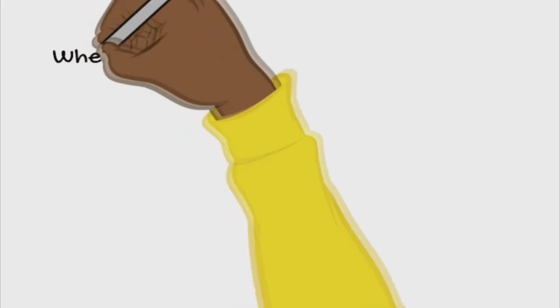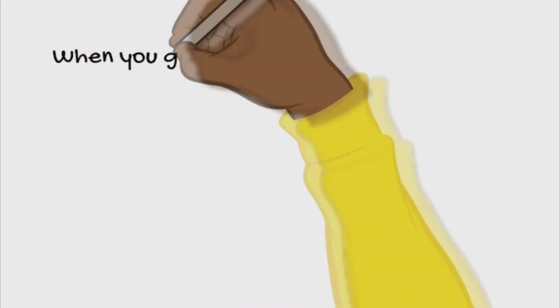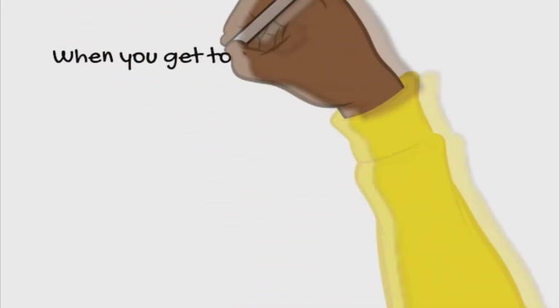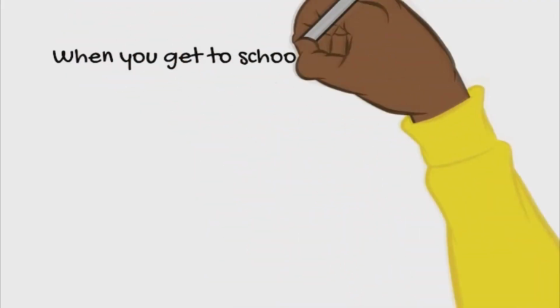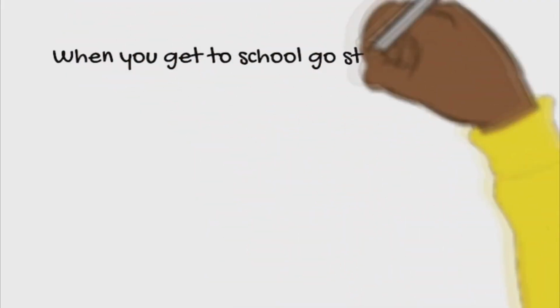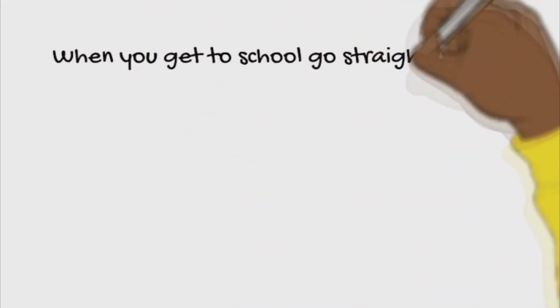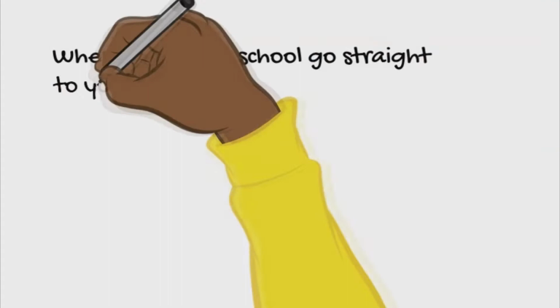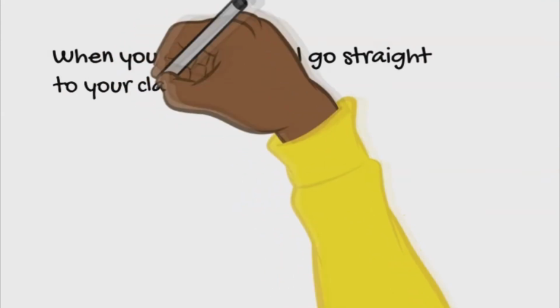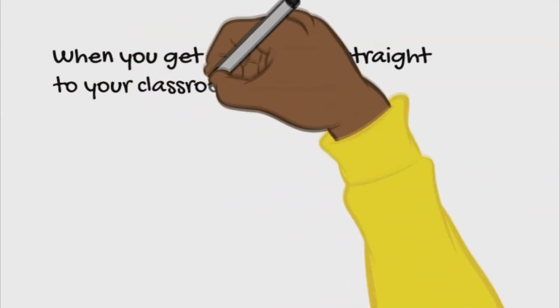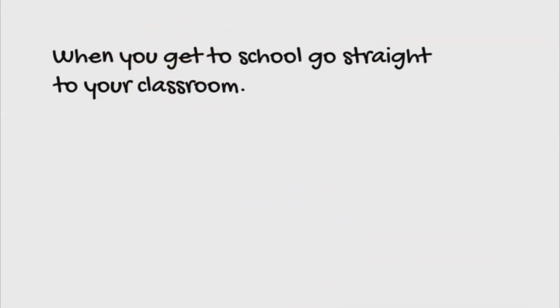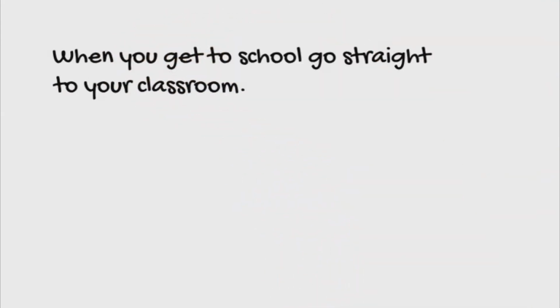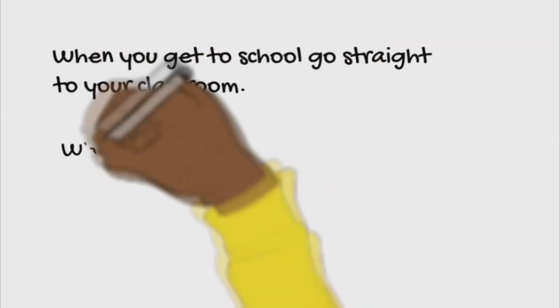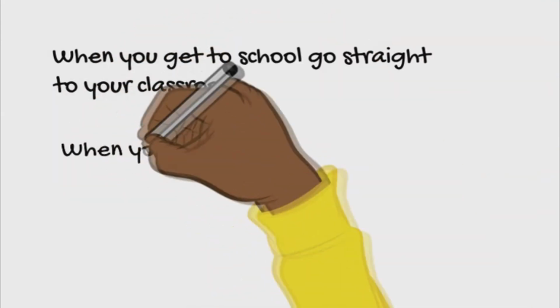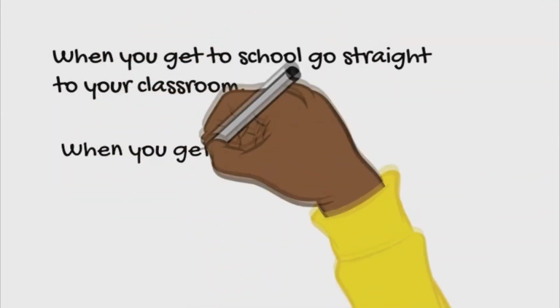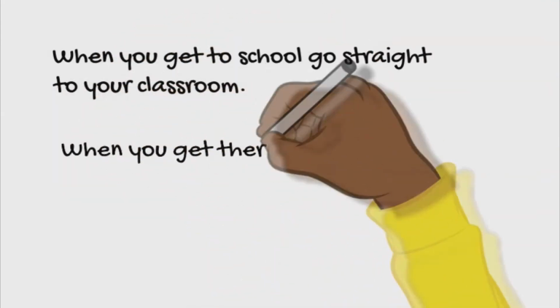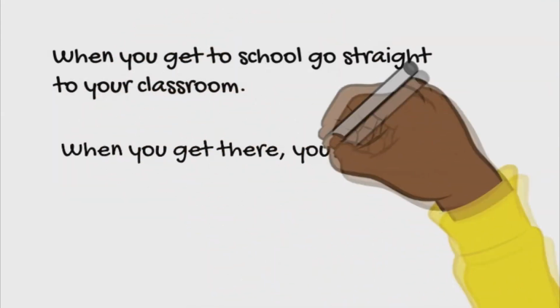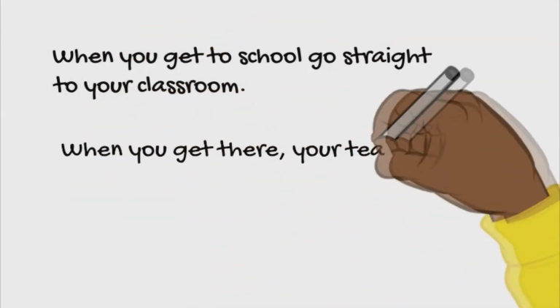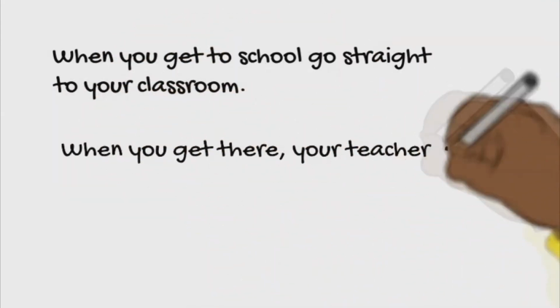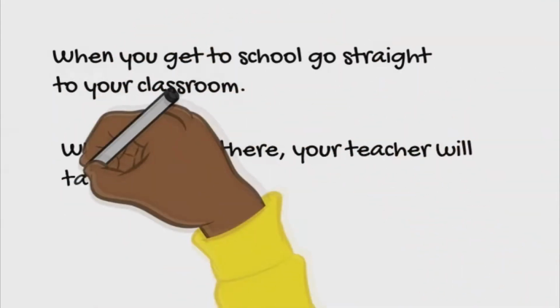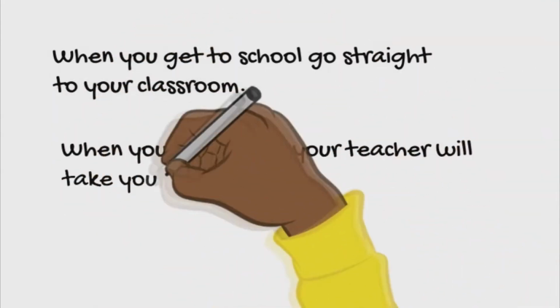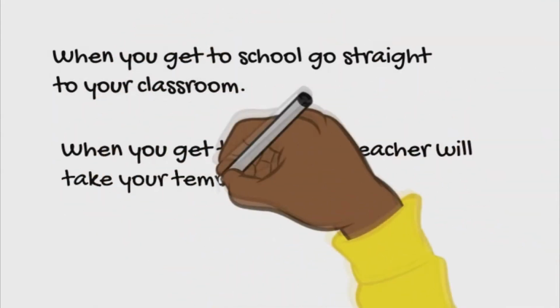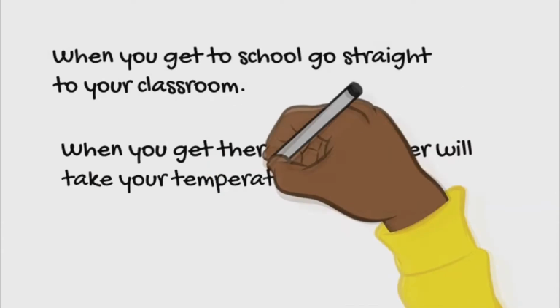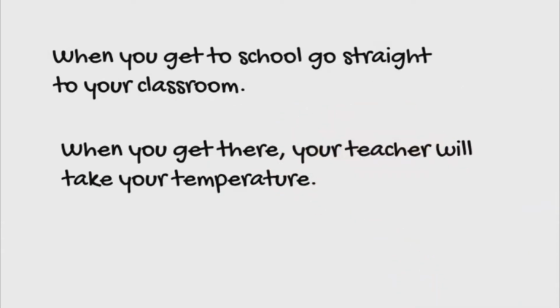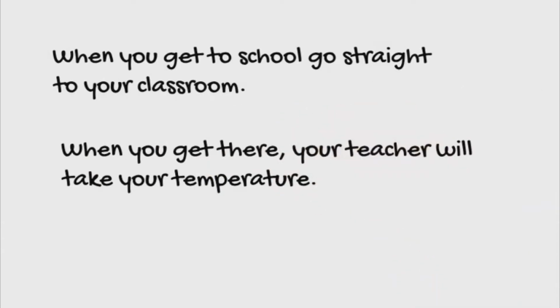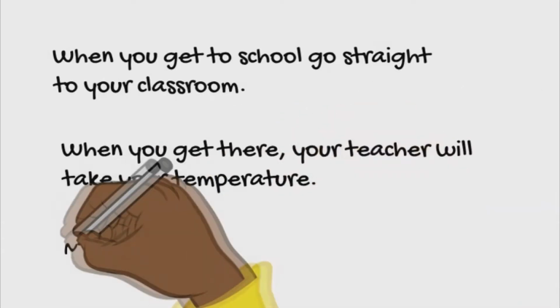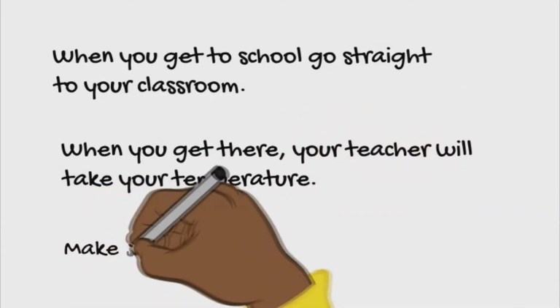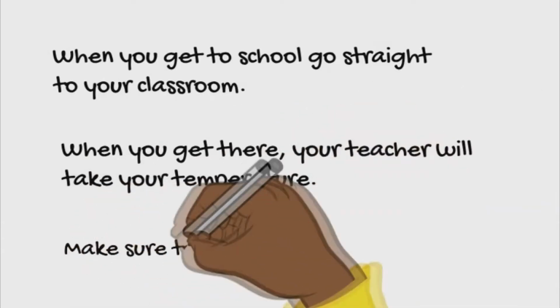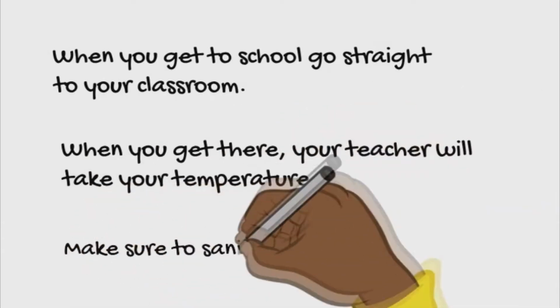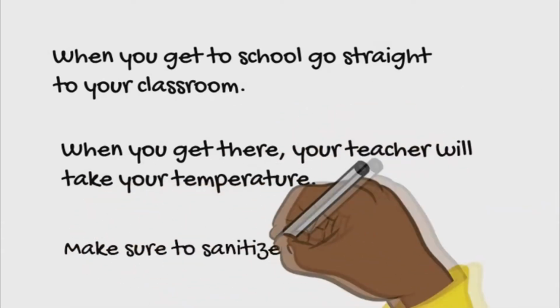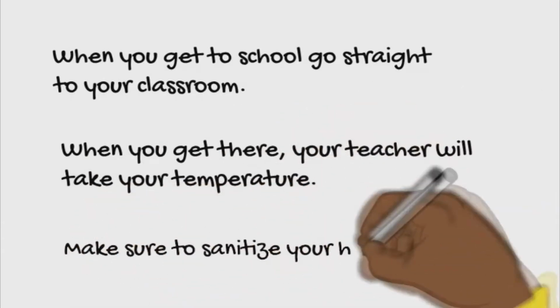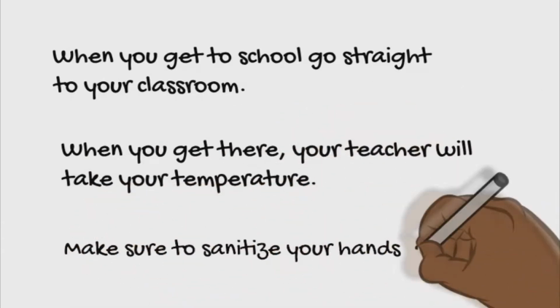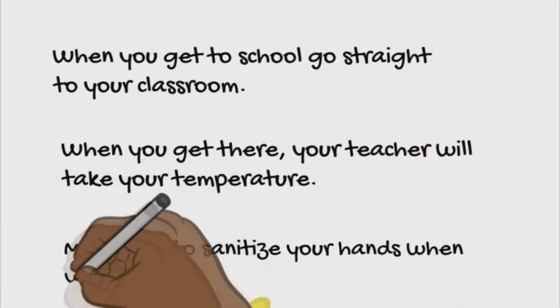When you get to school, go straight to your classroom. When you get there, the teacher will take your temperature. Make sure you sanitize your hands when you get in the room.